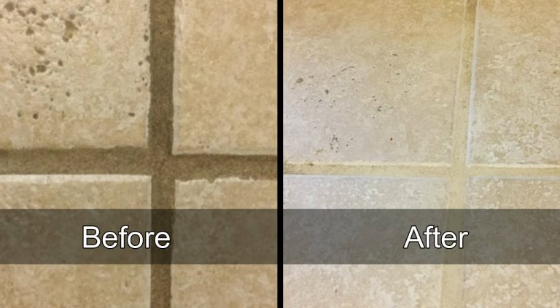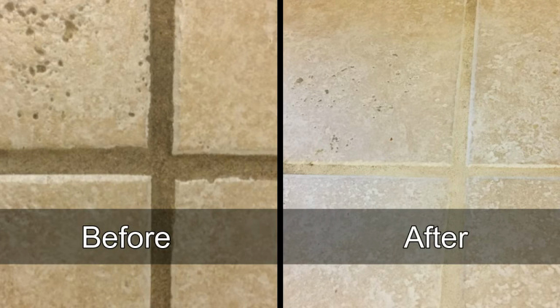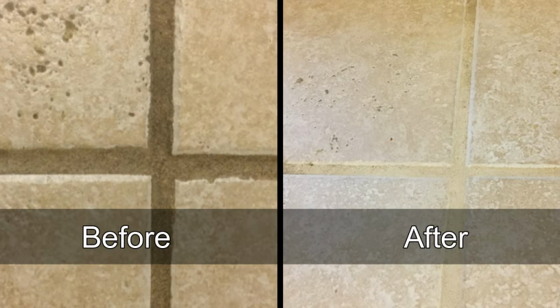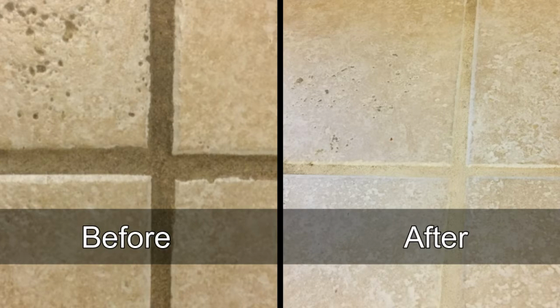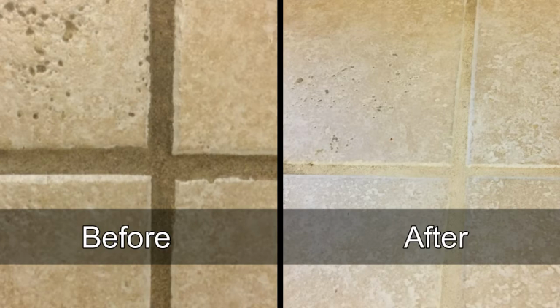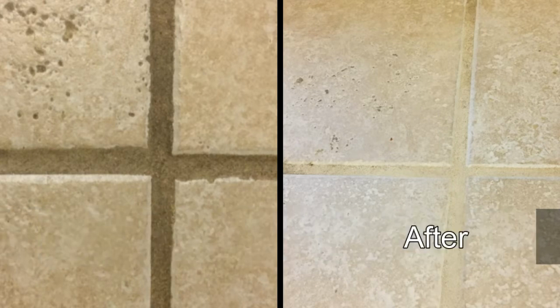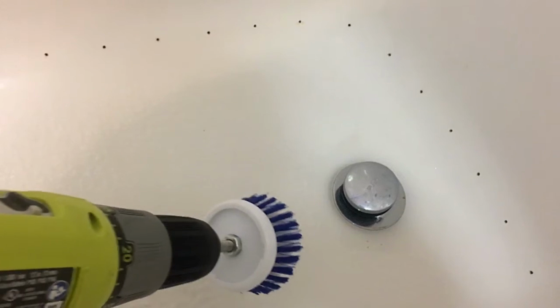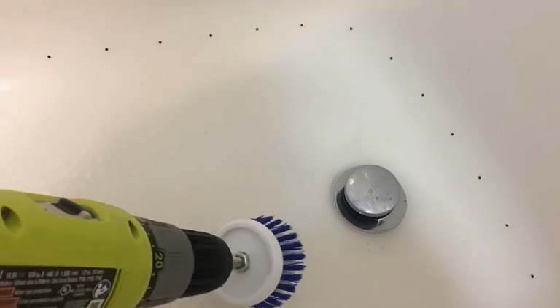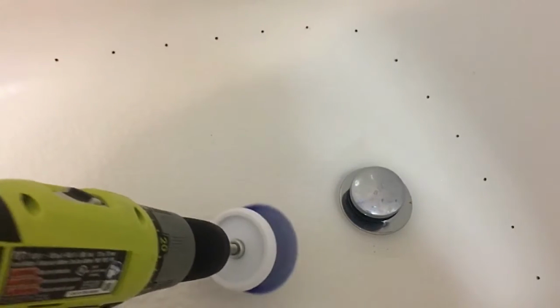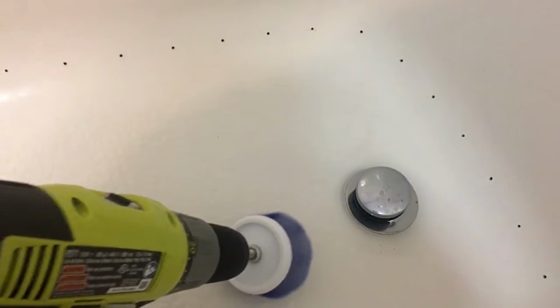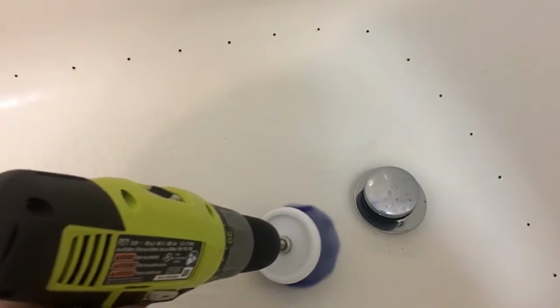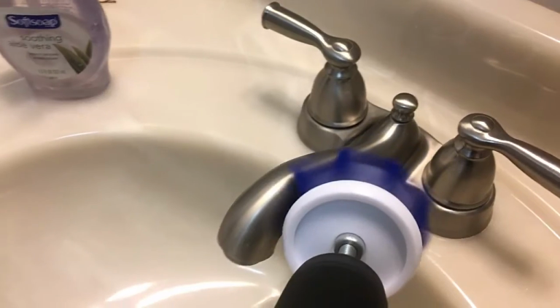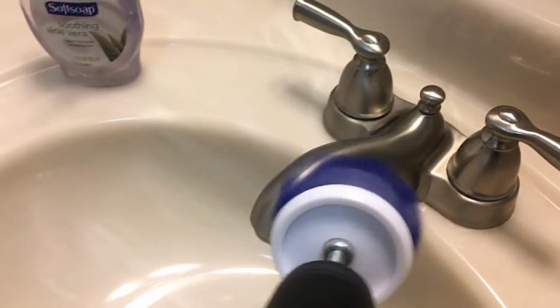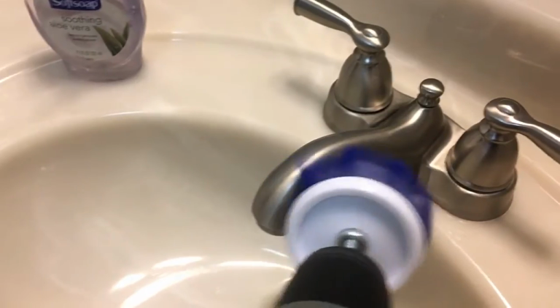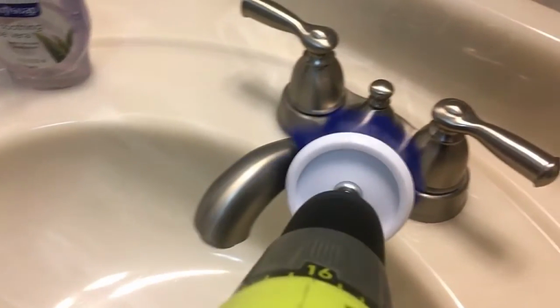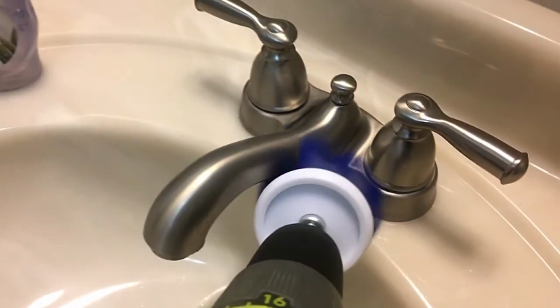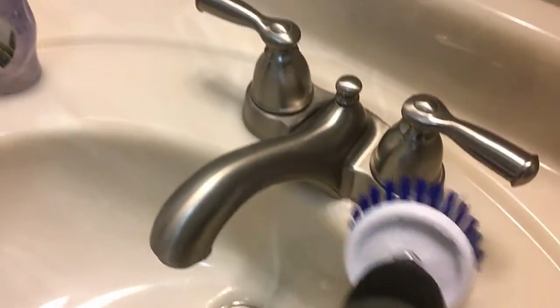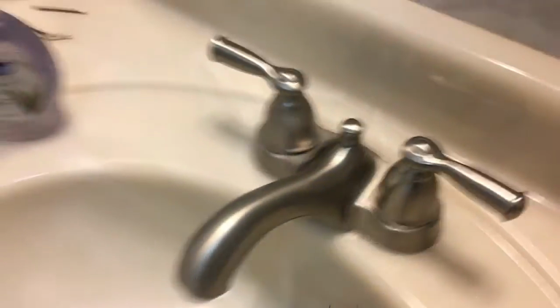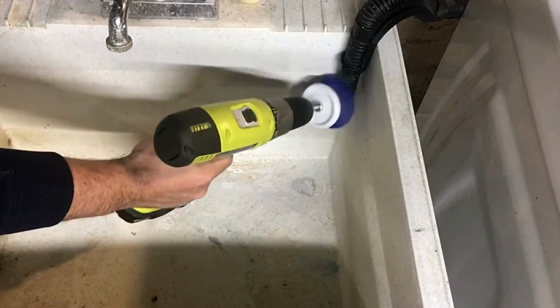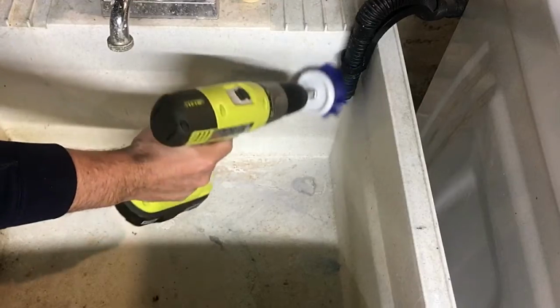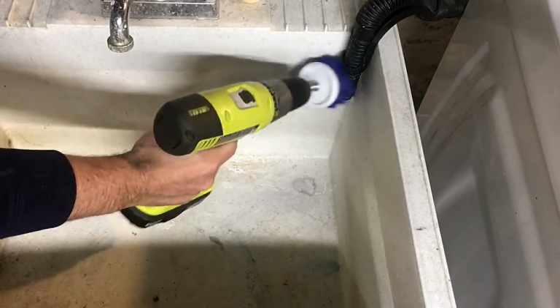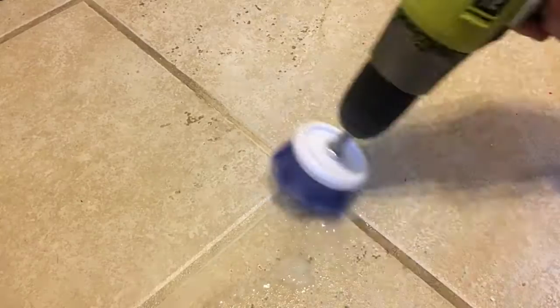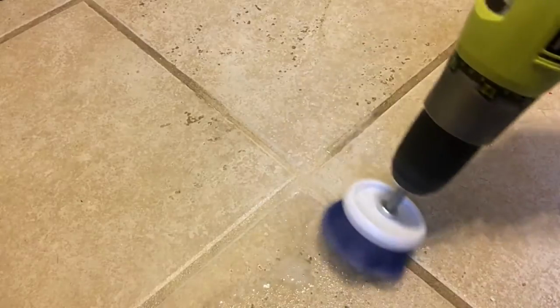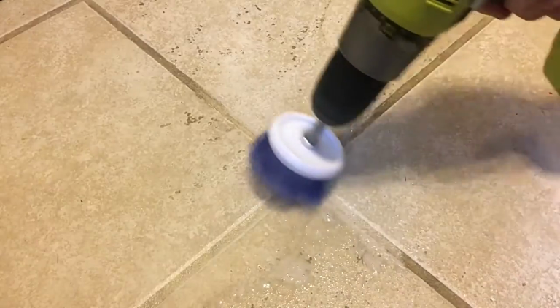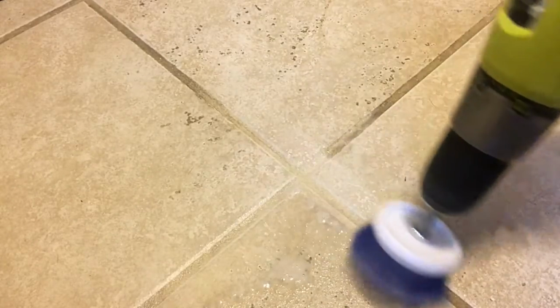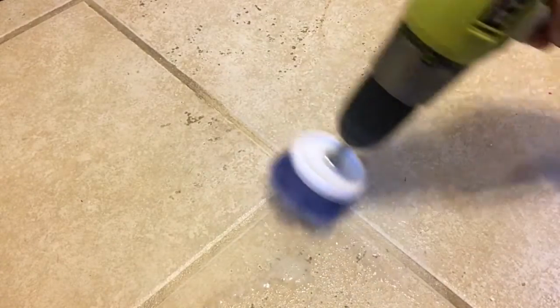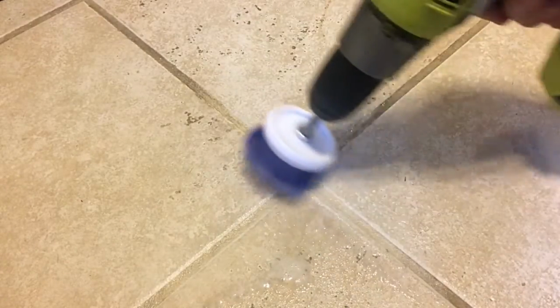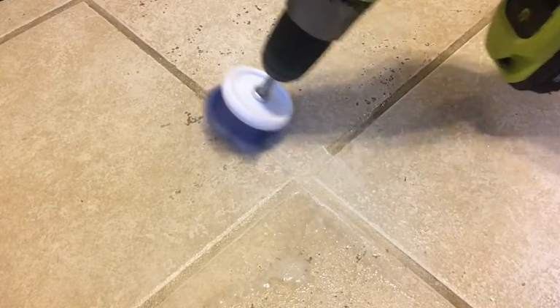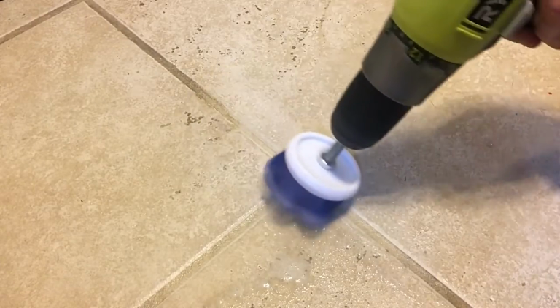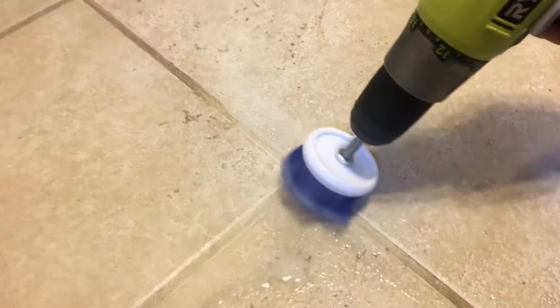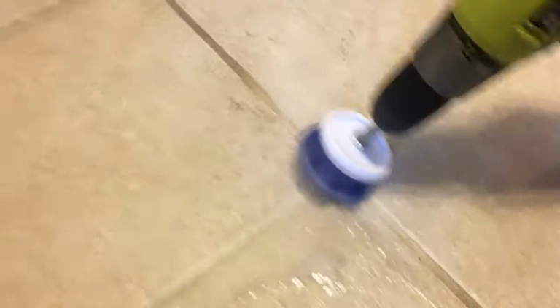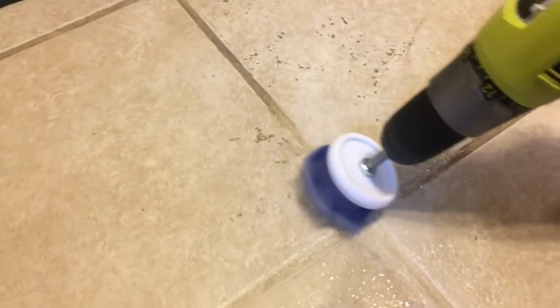You can also use the power scrubber to clean other areas of your house which require a scrub brush. Hopefully this handy tip will help you out. Let me know what you think about it in the comments and enjoy all your extra time.